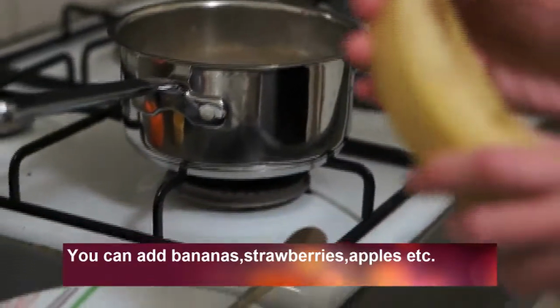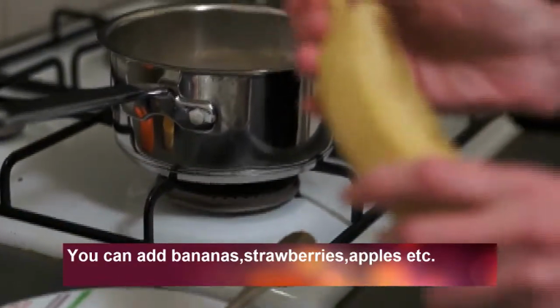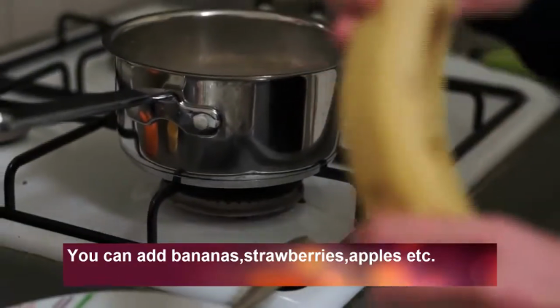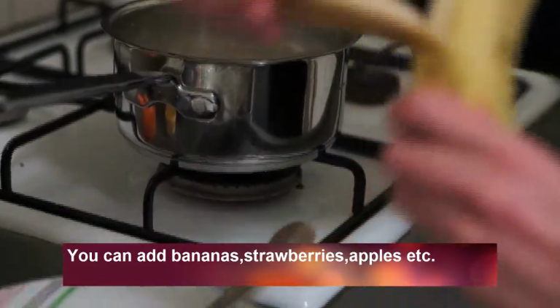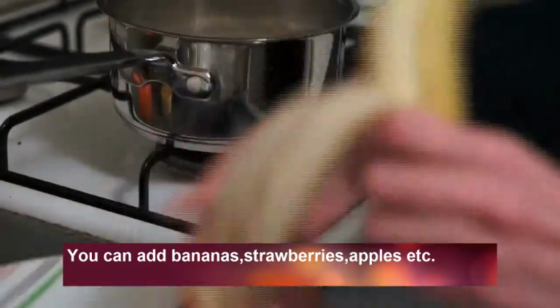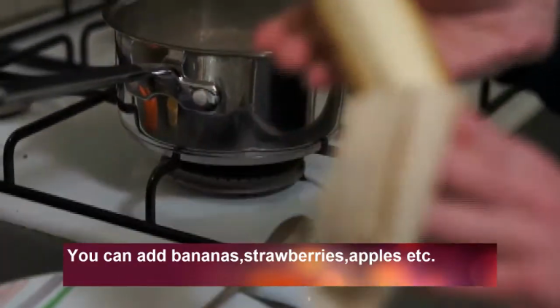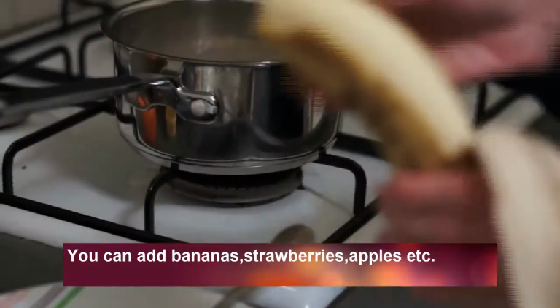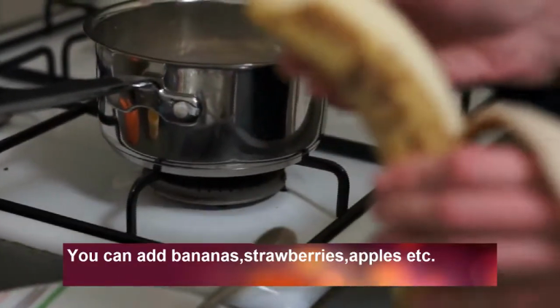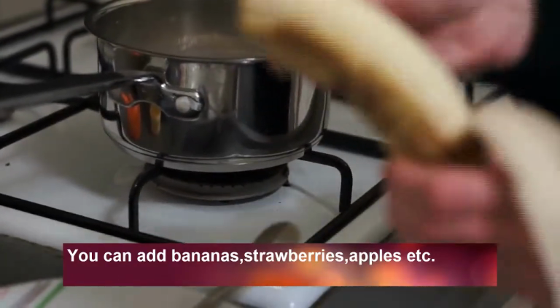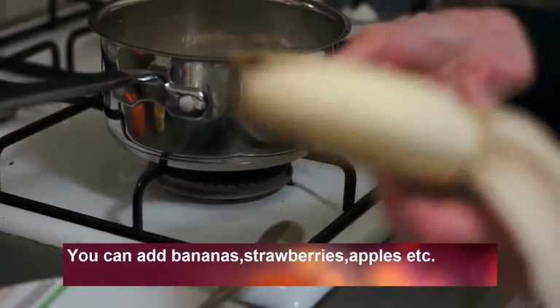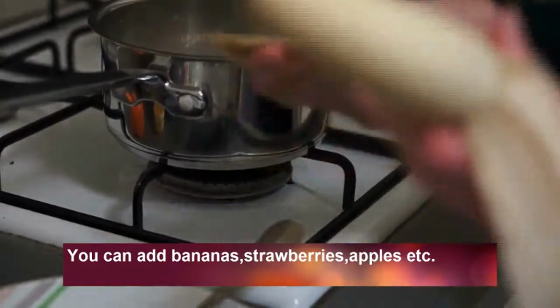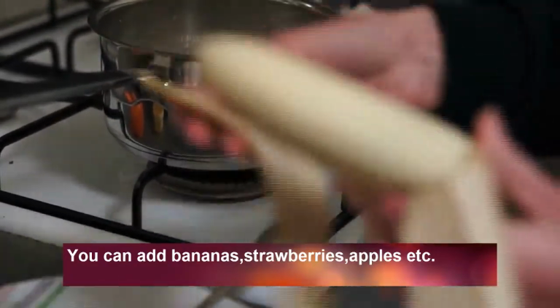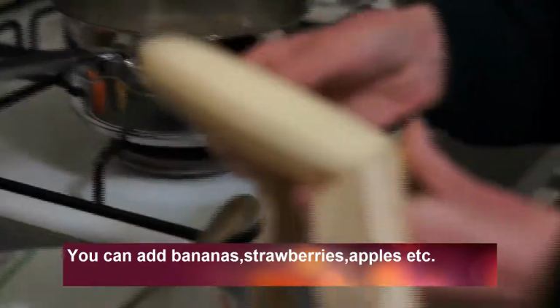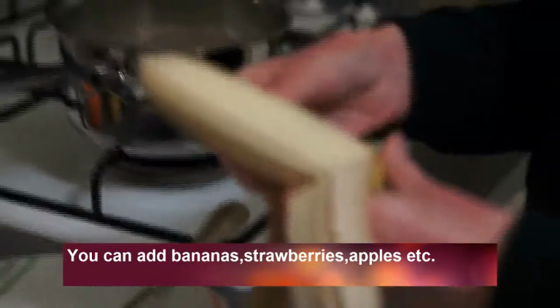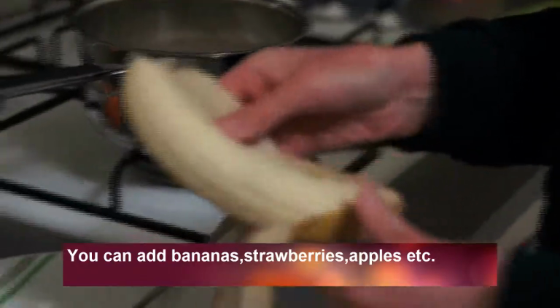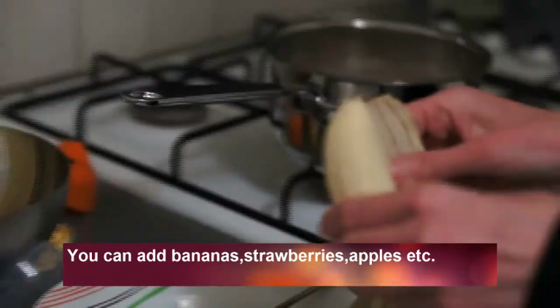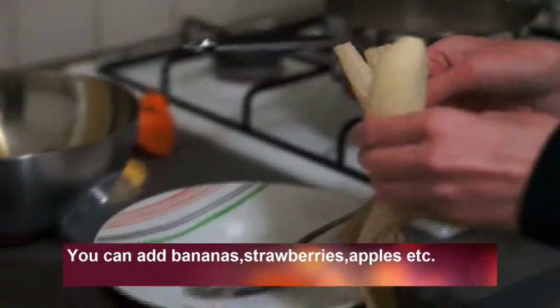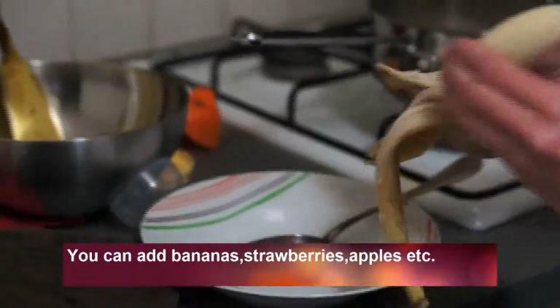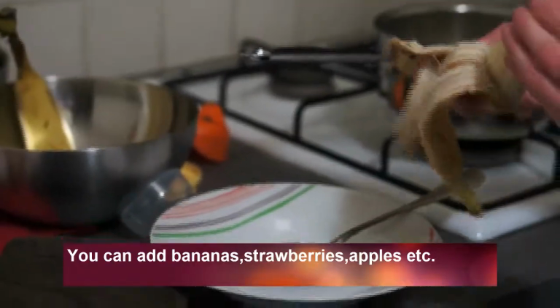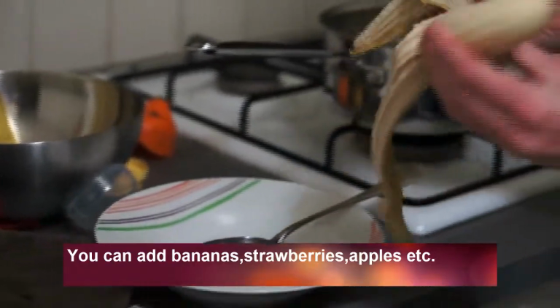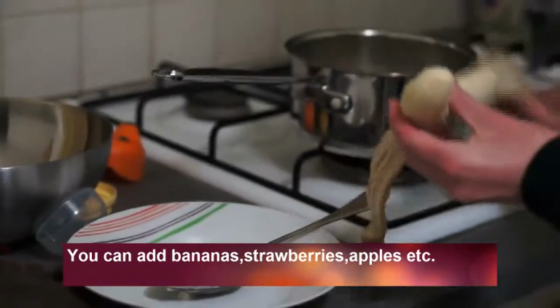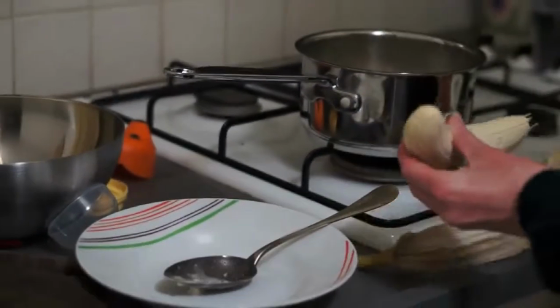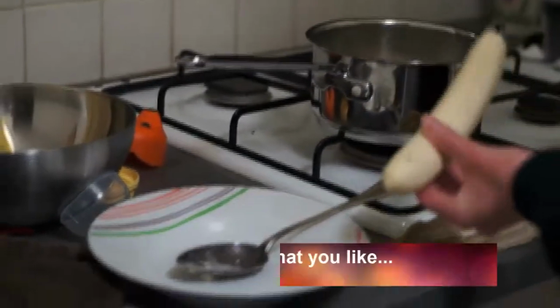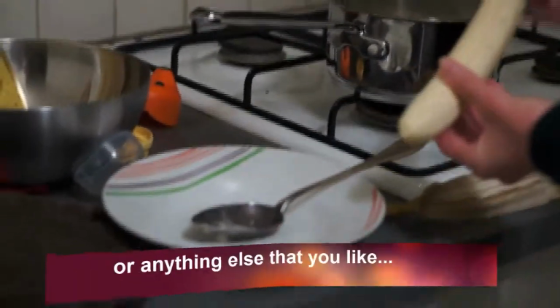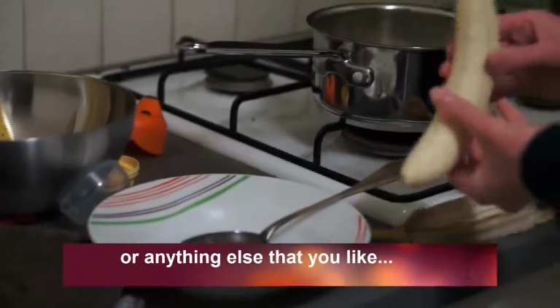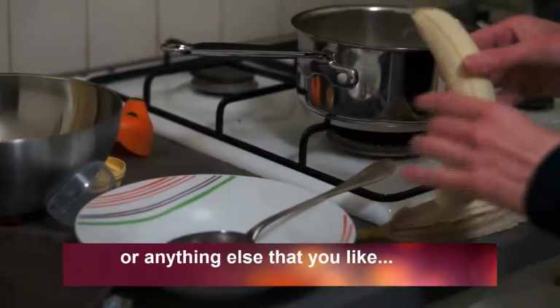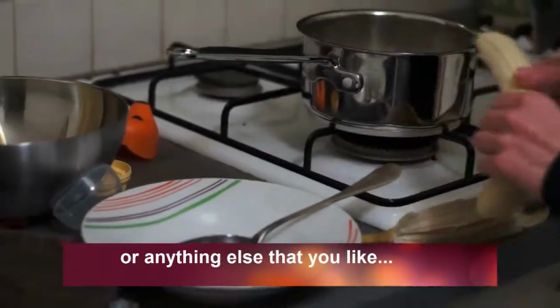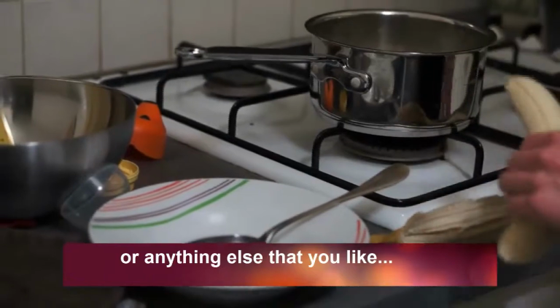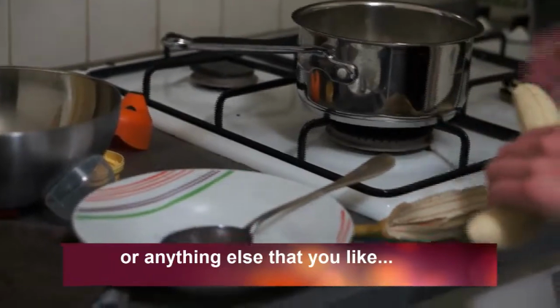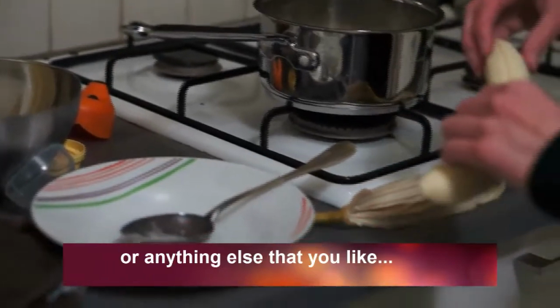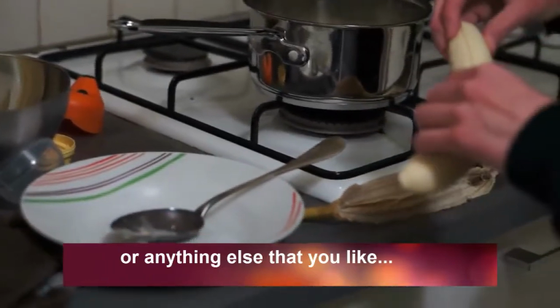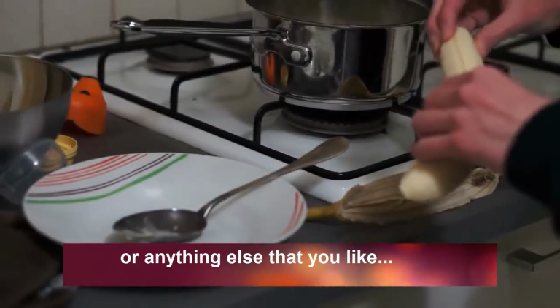You can add bananas, strawberries, apples, or basically anything else that you like to put inside.